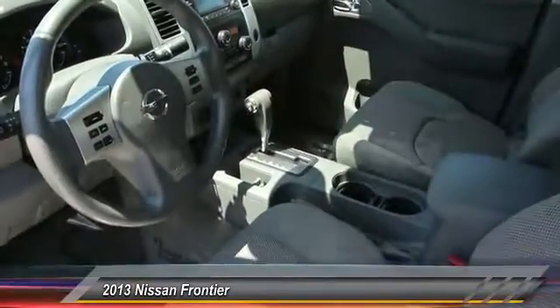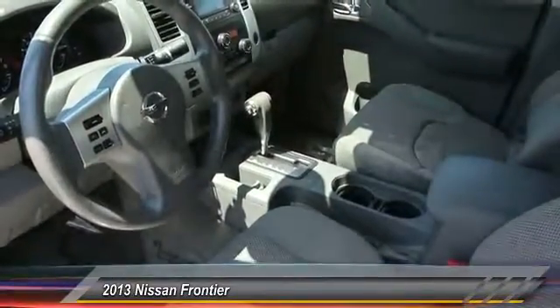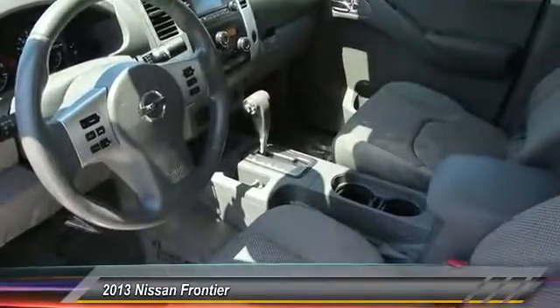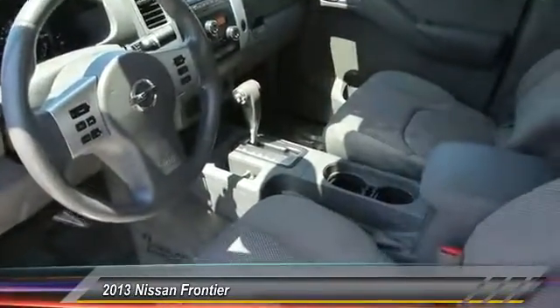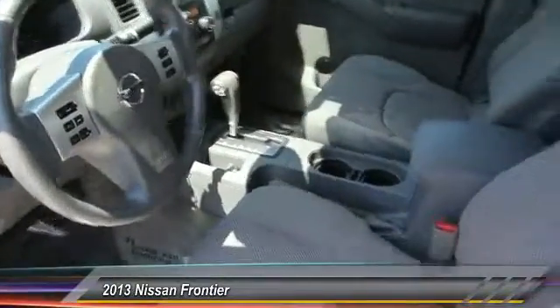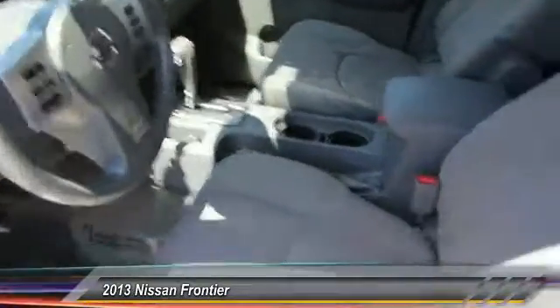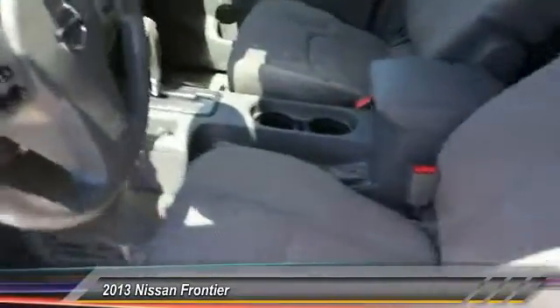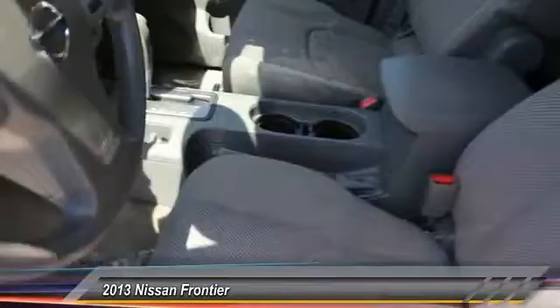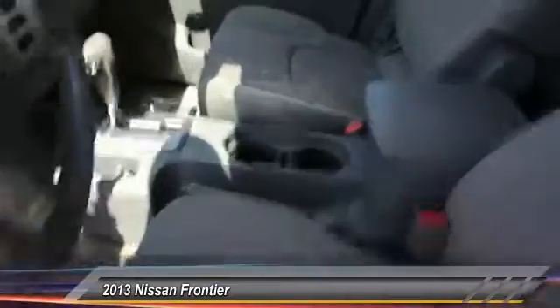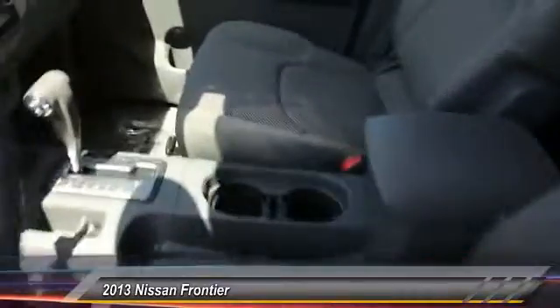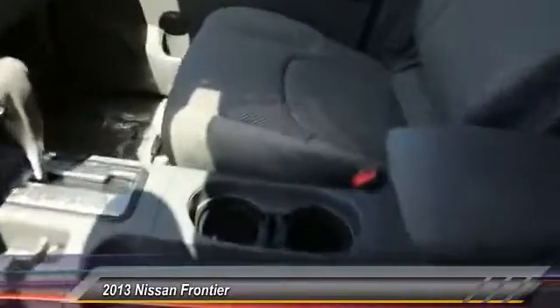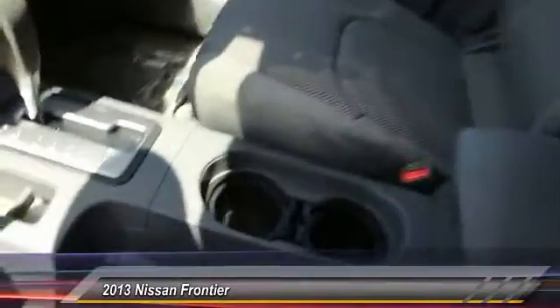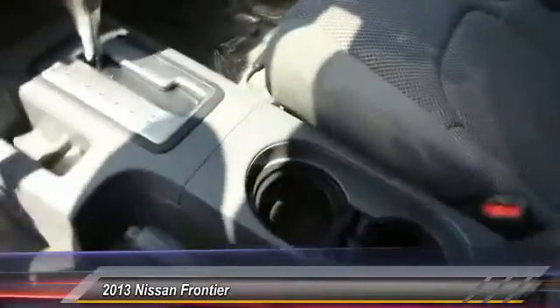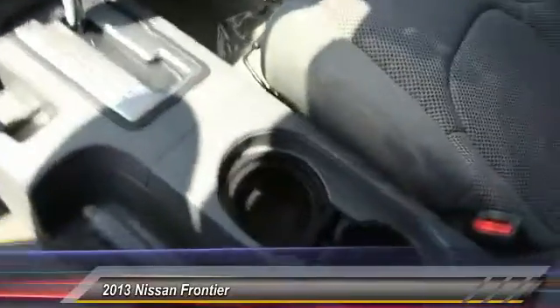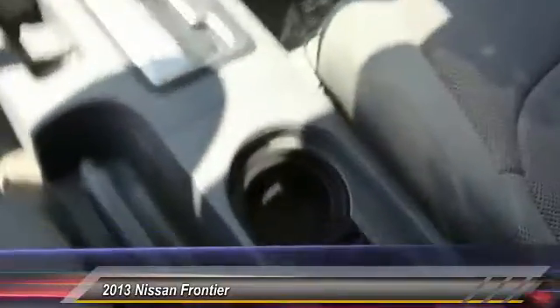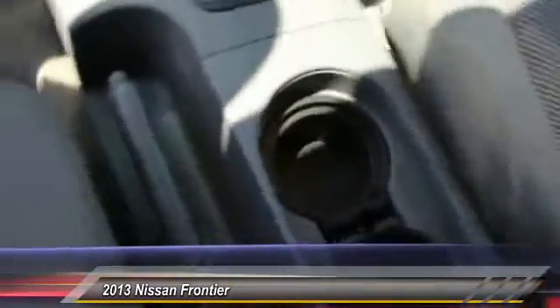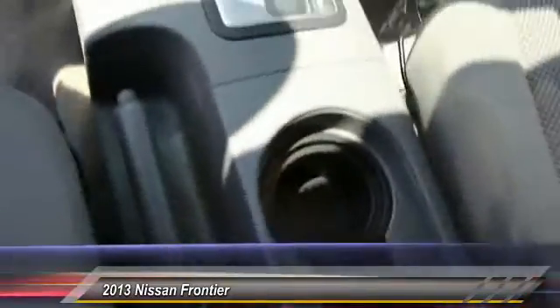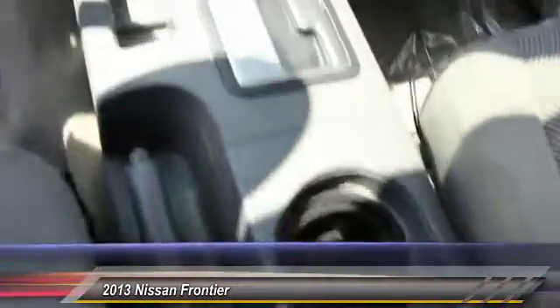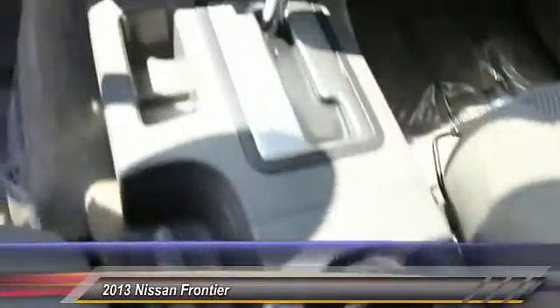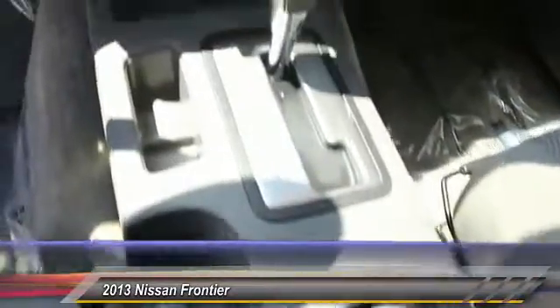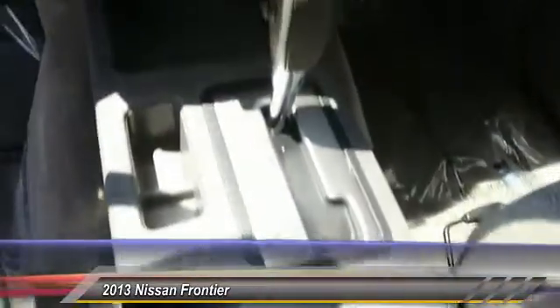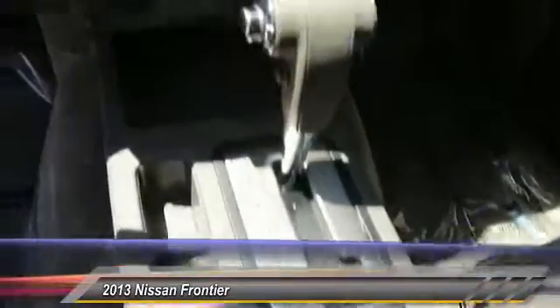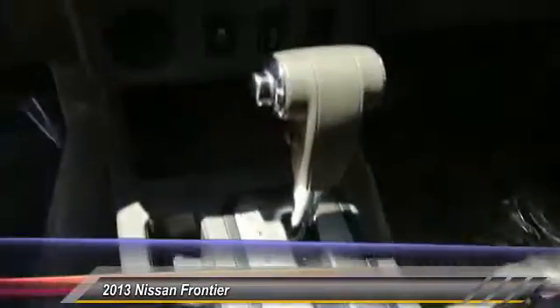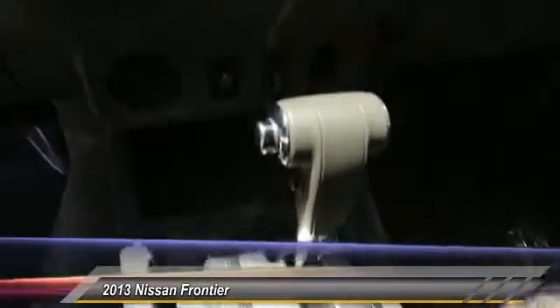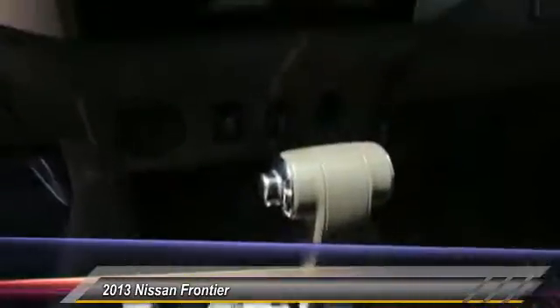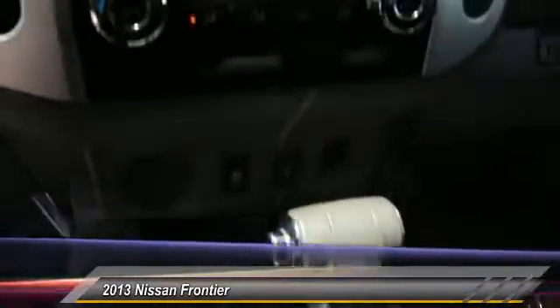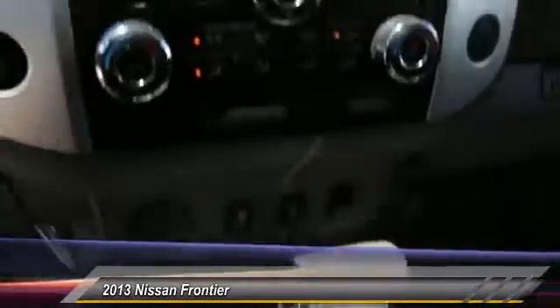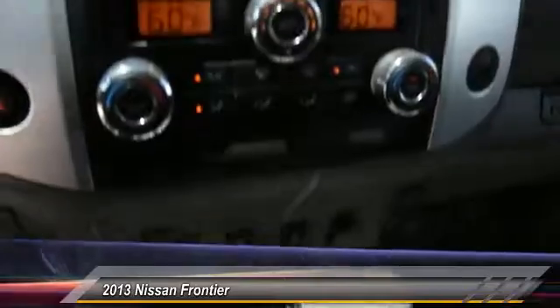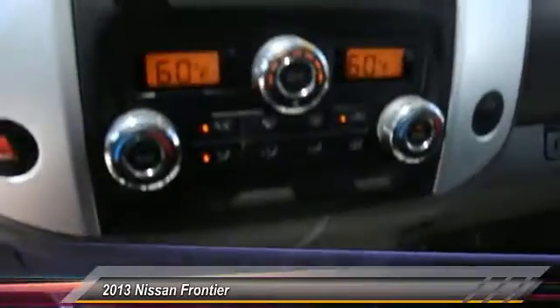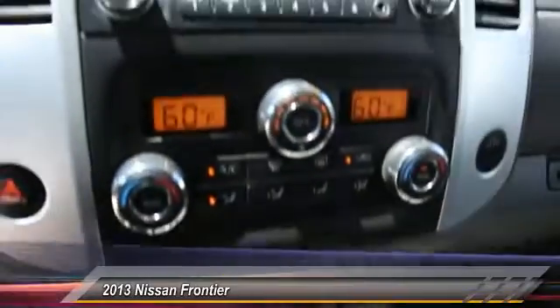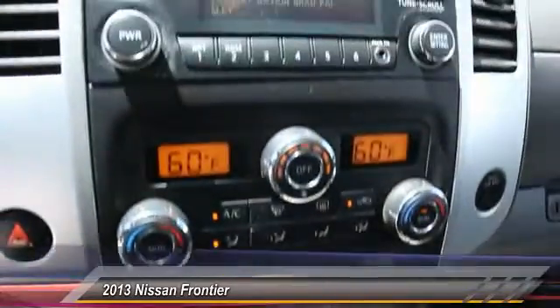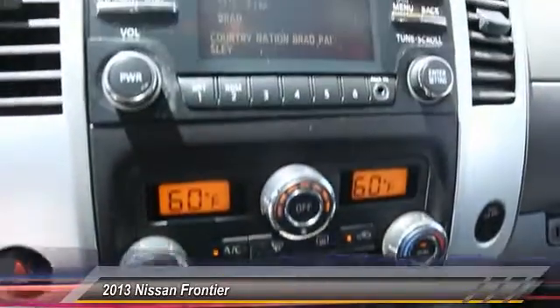Power windows, rear window defroster, cloth seats, and power mirrors. Wouldn't you look great in this vehicle? Stop in today and see for yourself.